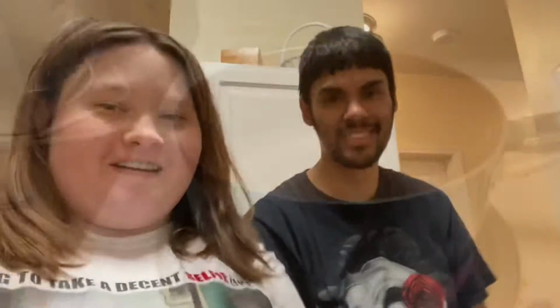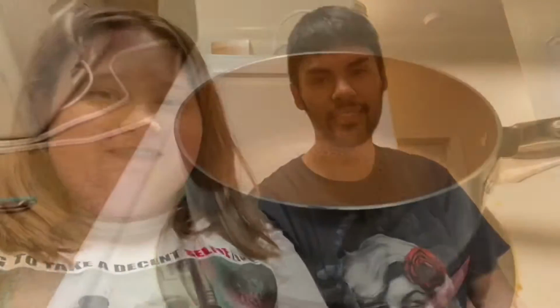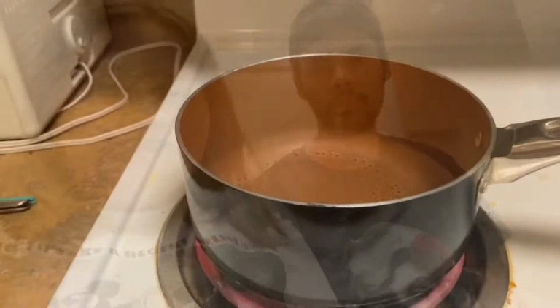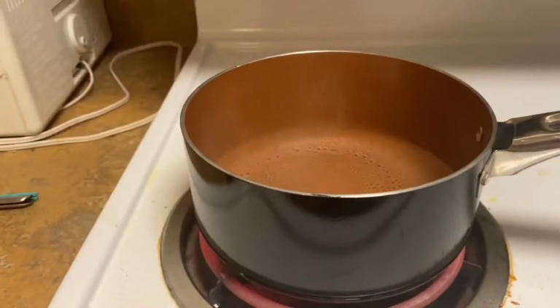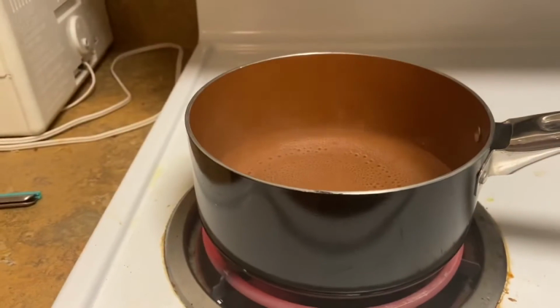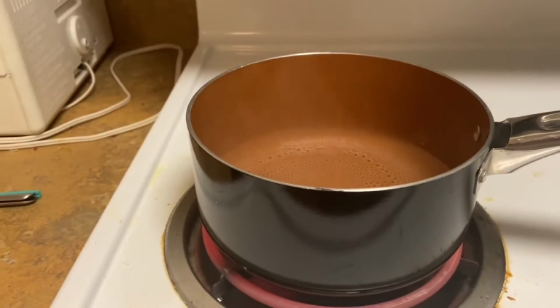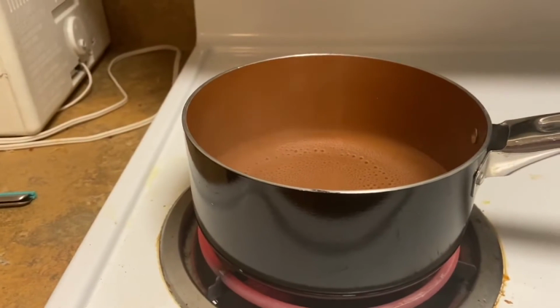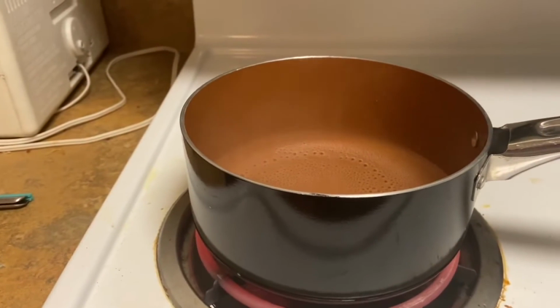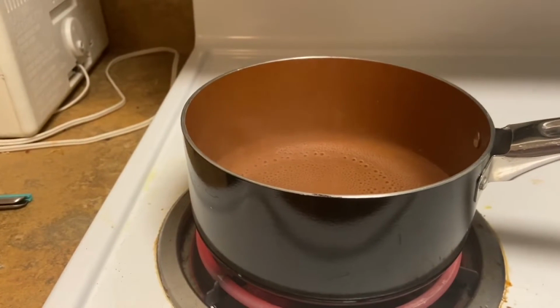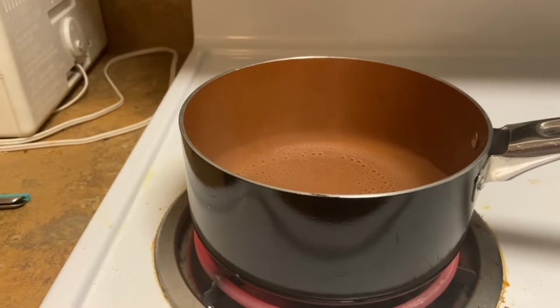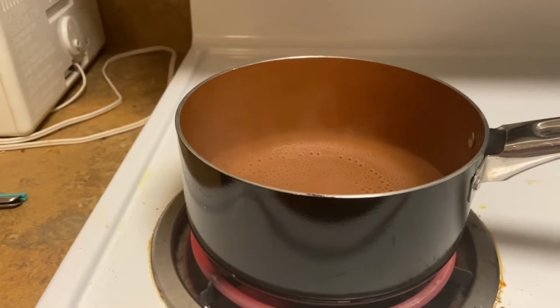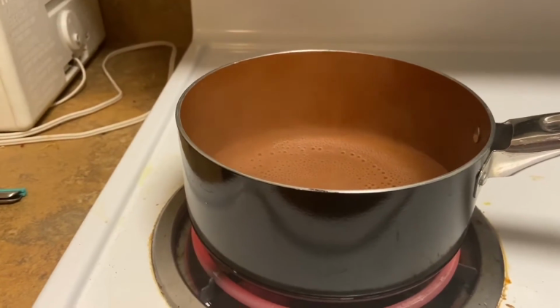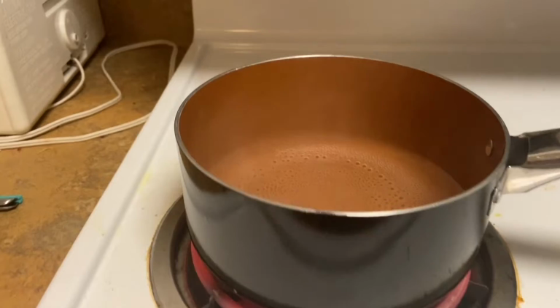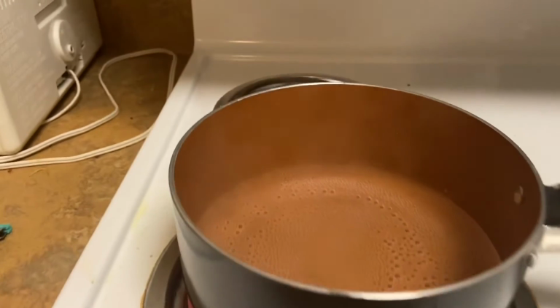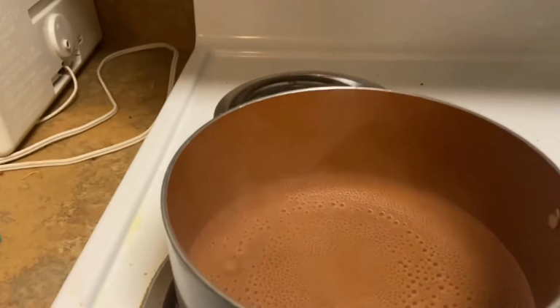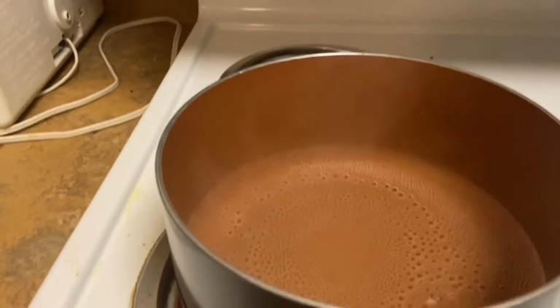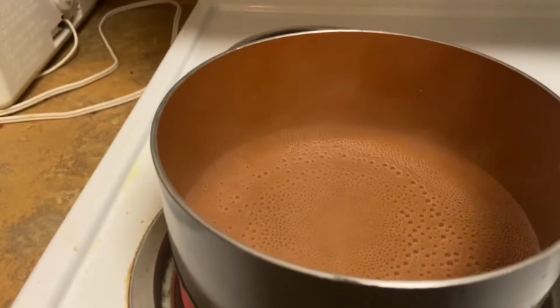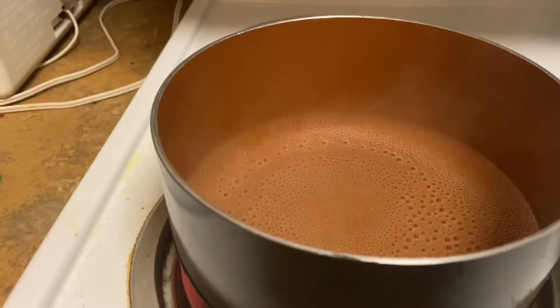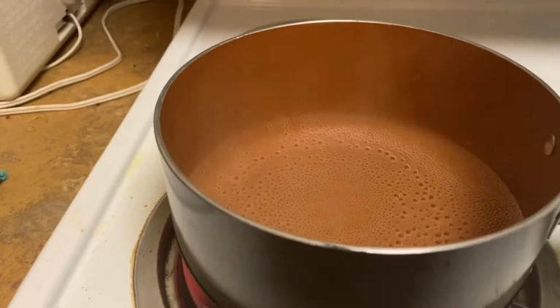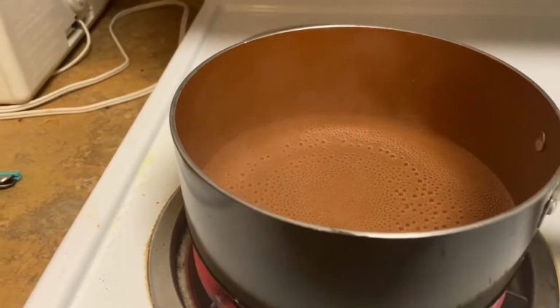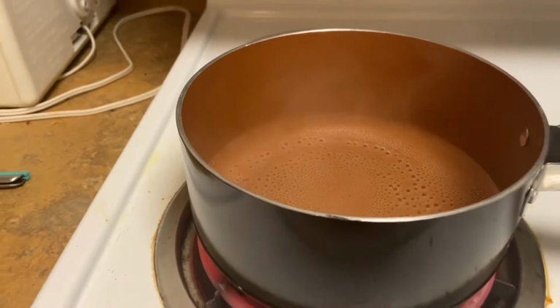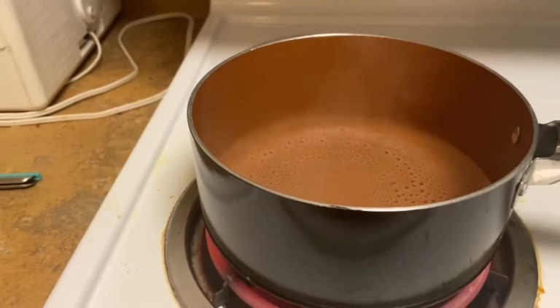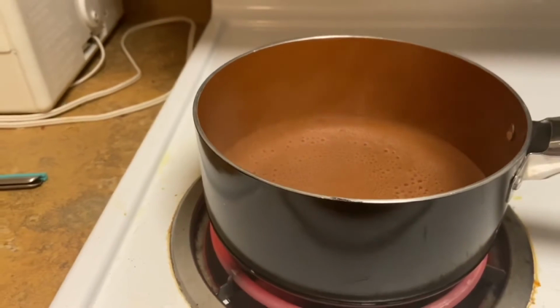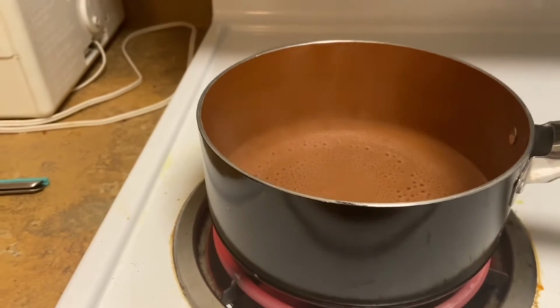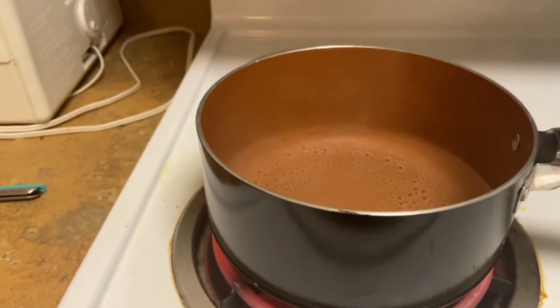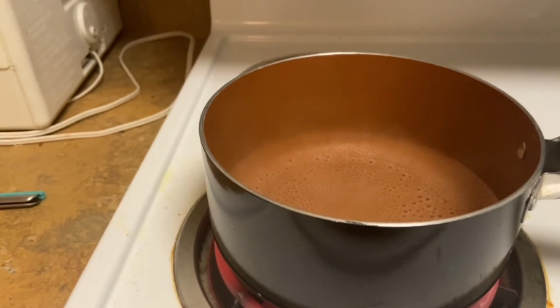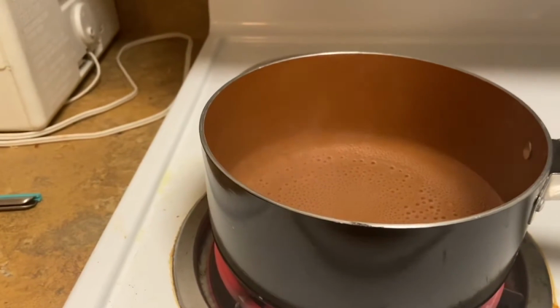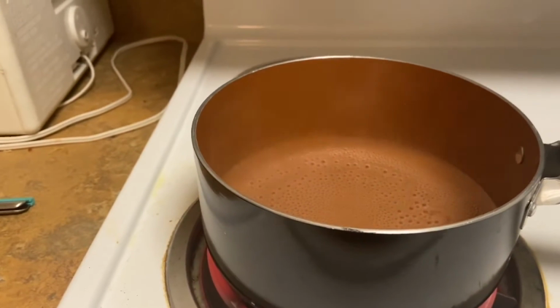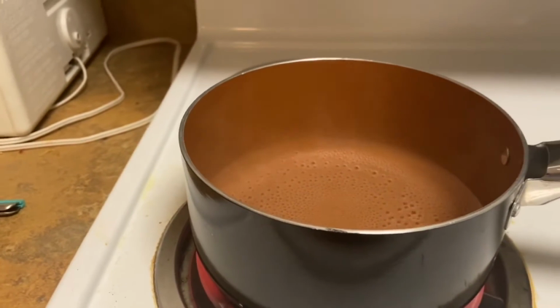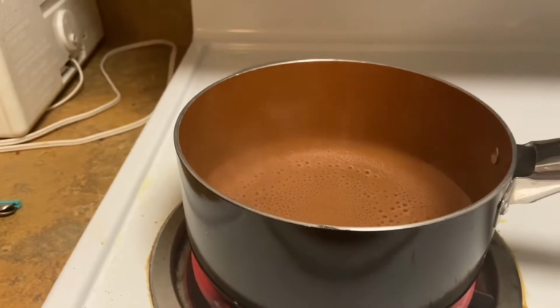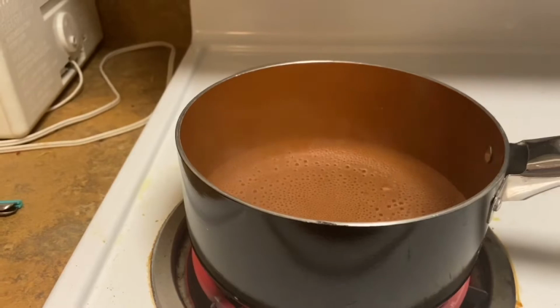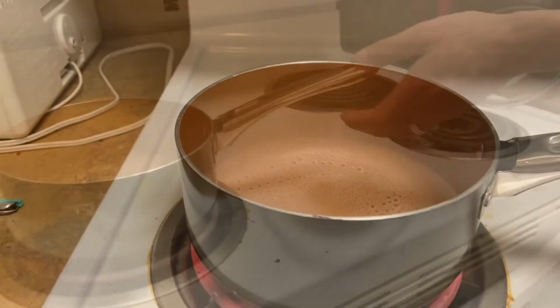Alright y'all, so it is almost done boiling as y'all can see, and we're about to put it in the bowl with the mixture. We're about to mix it all up.